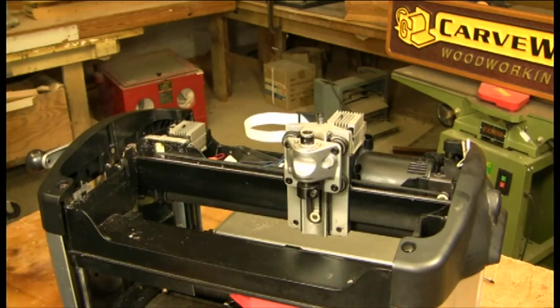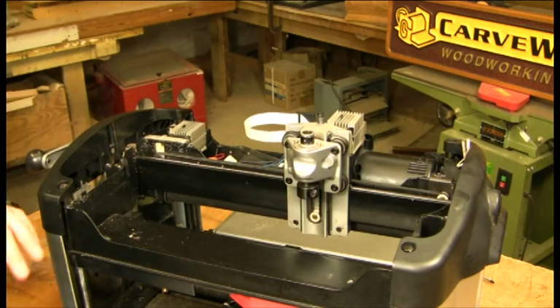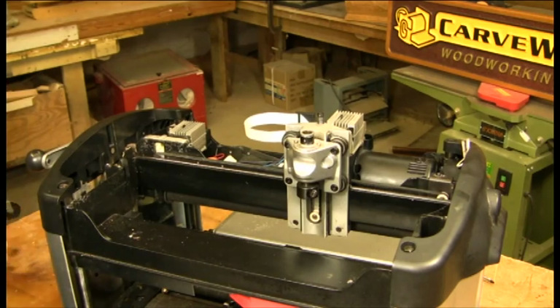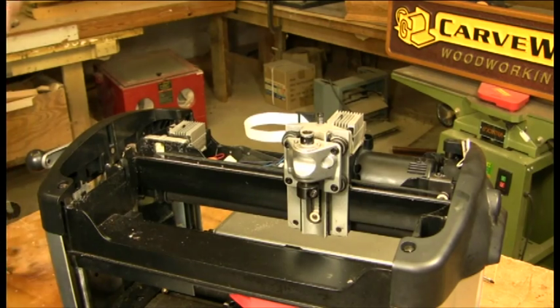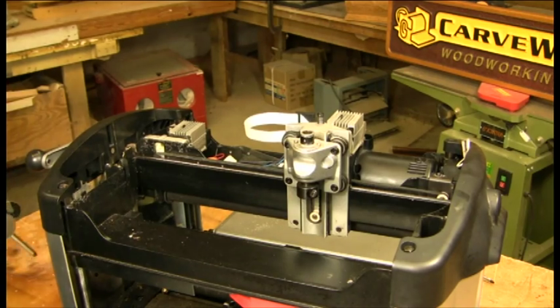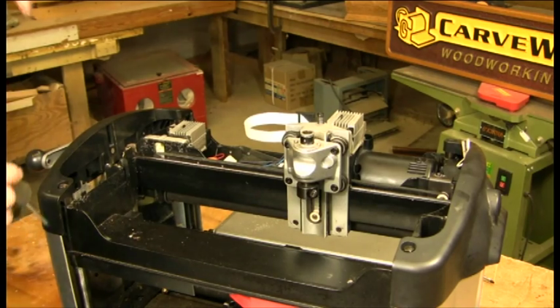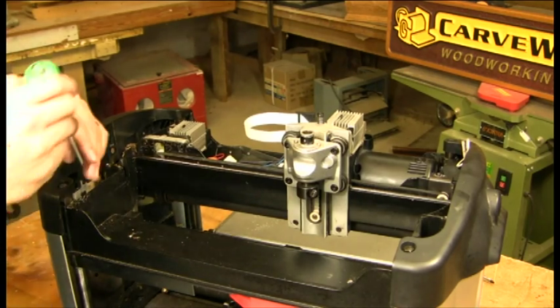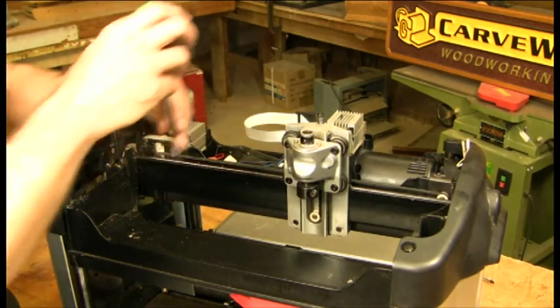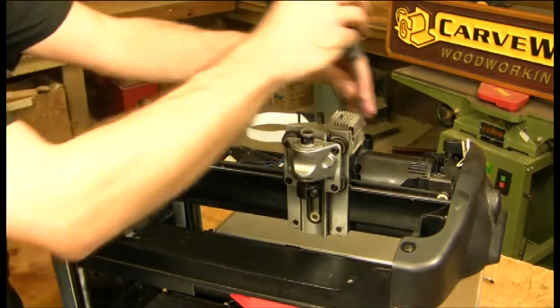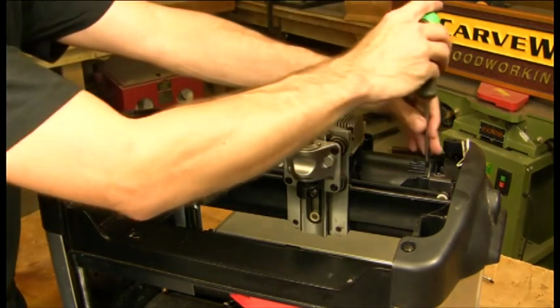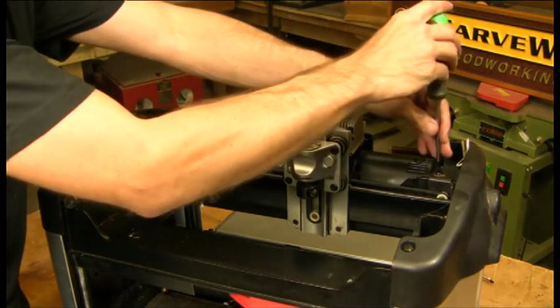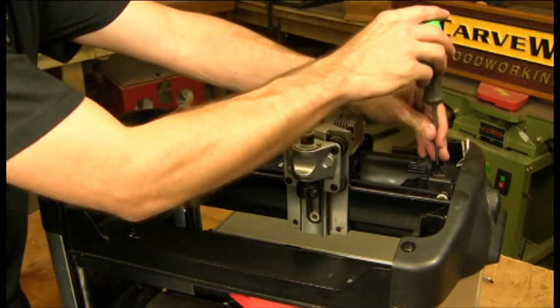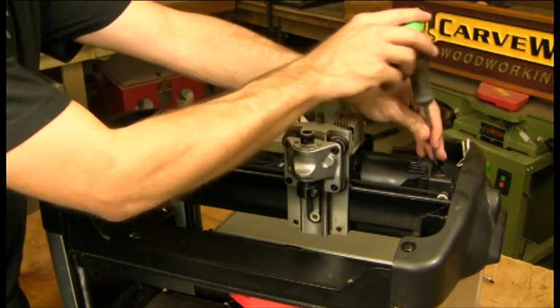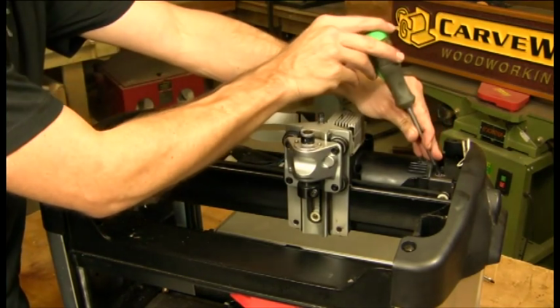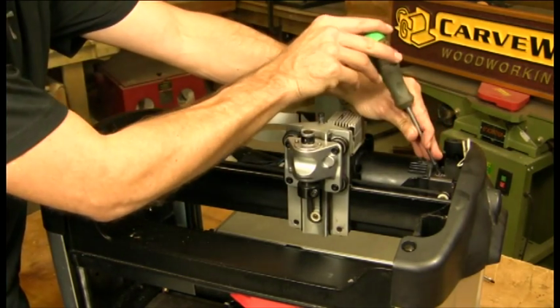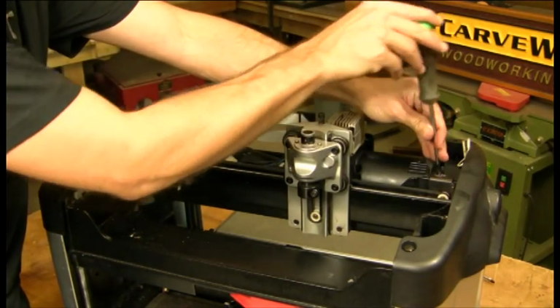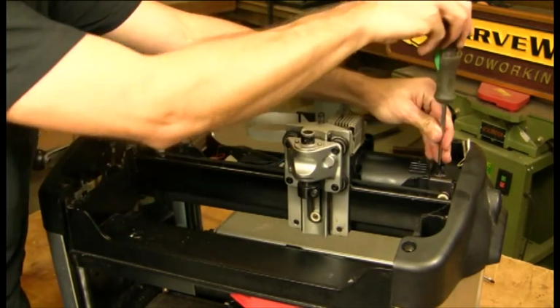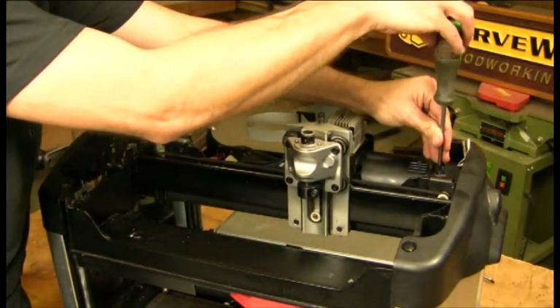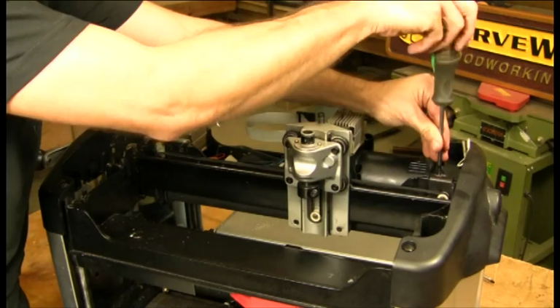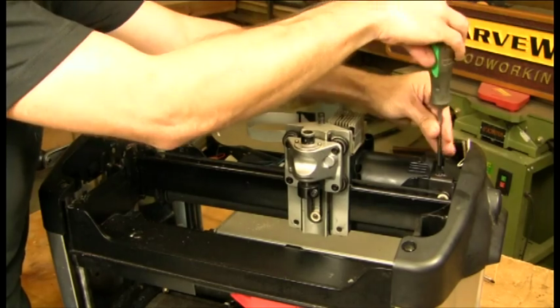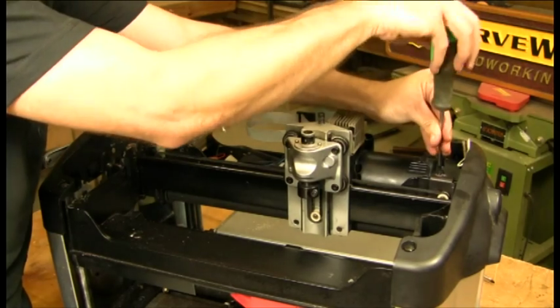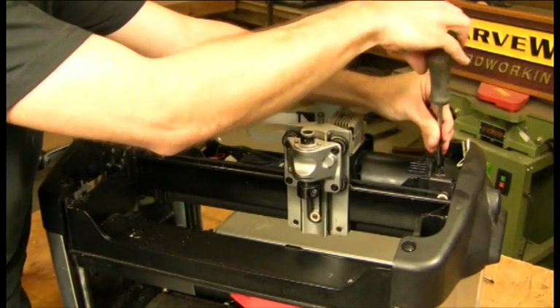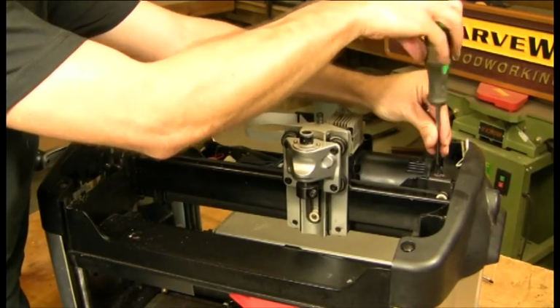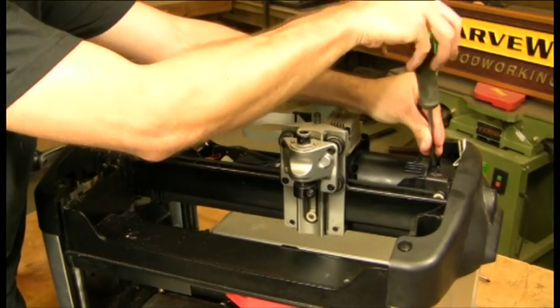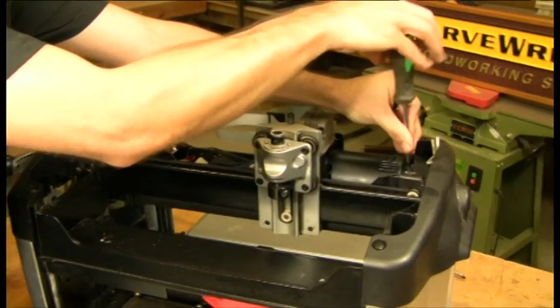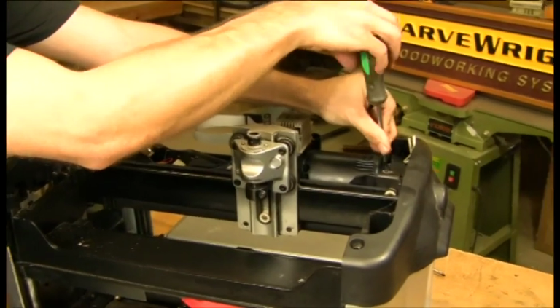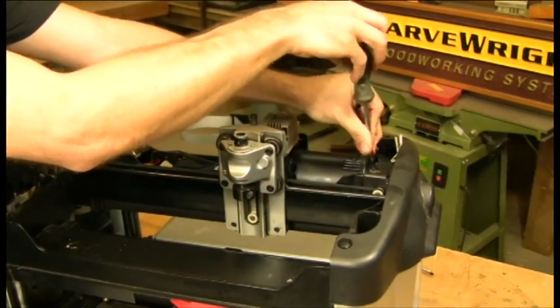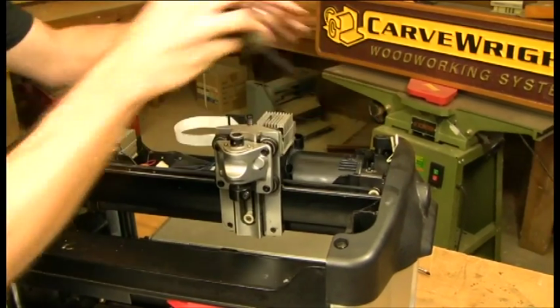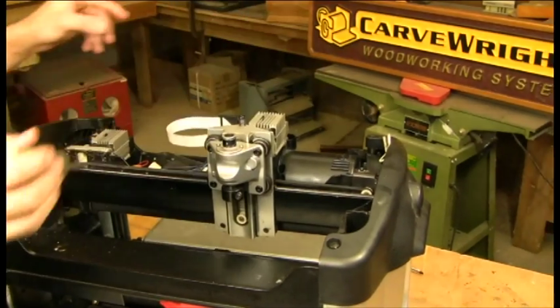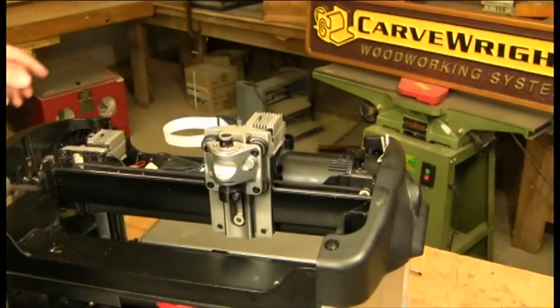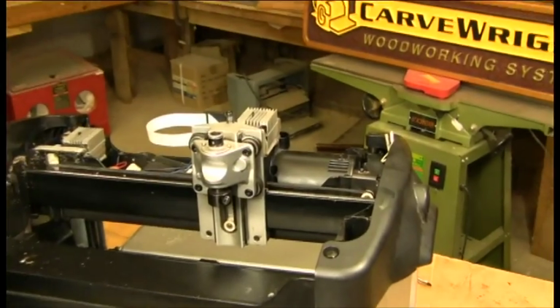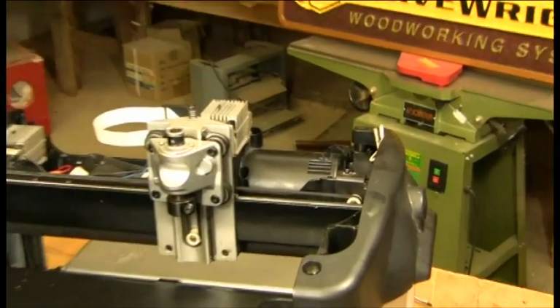First thing we're going to do is take the tension off the Y belt, so we're going to go over here, loosen the screw. We don't have to remove it all the way, just loosen it.